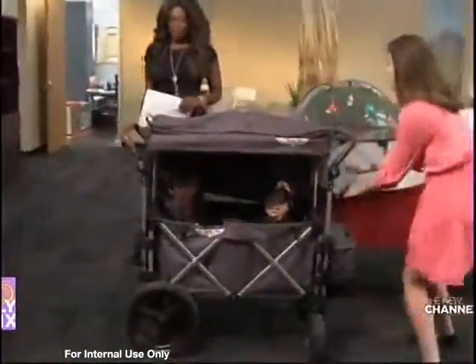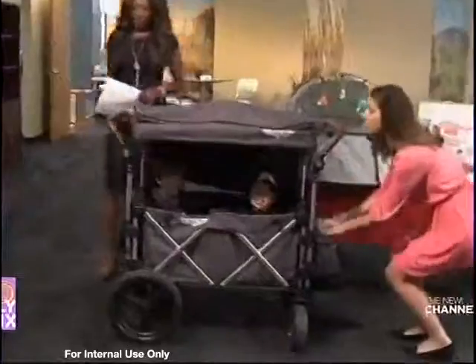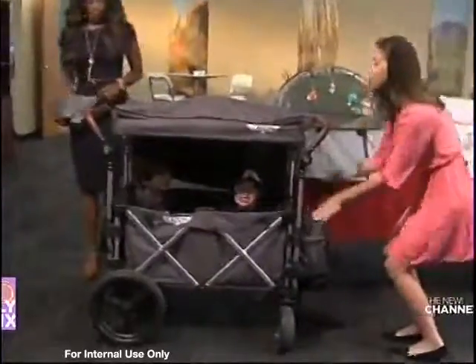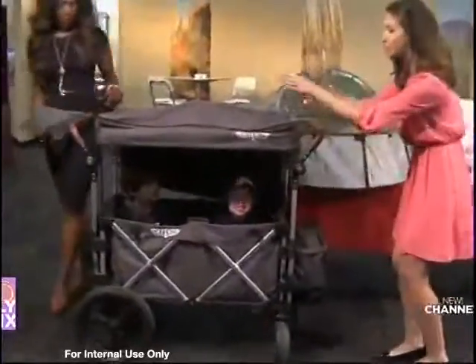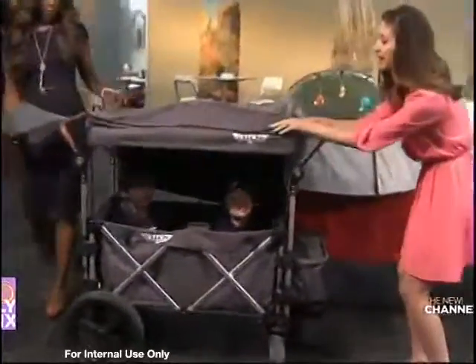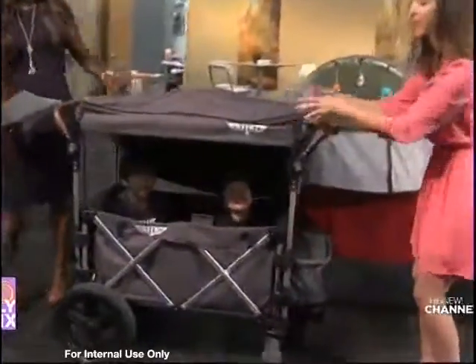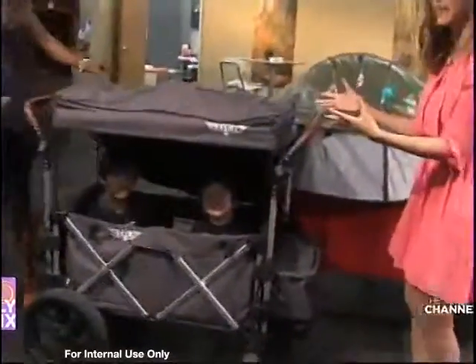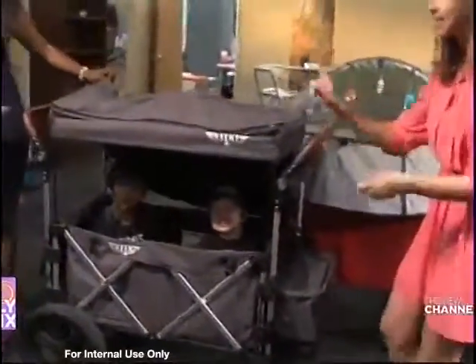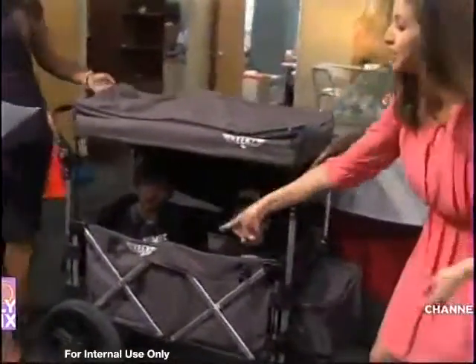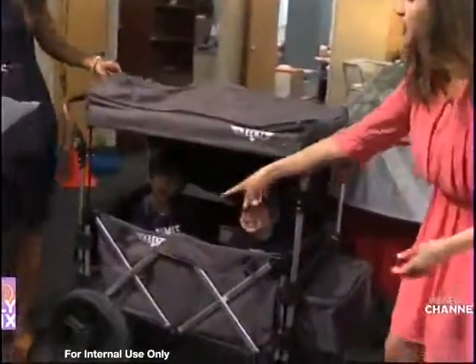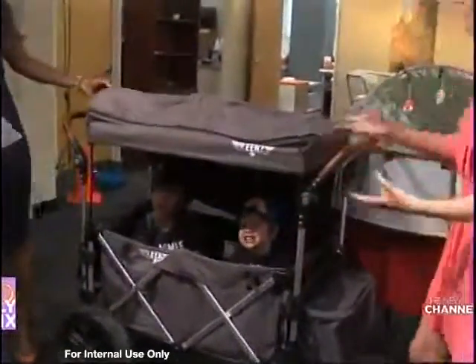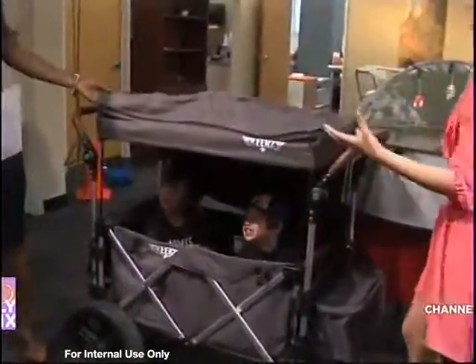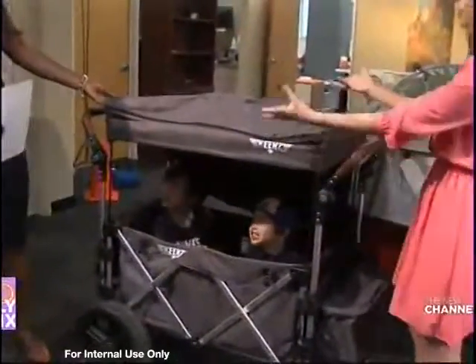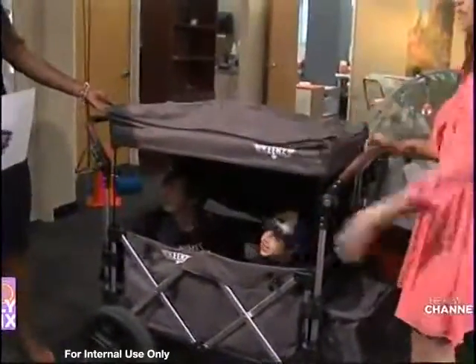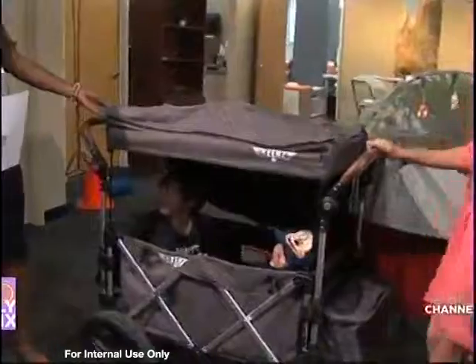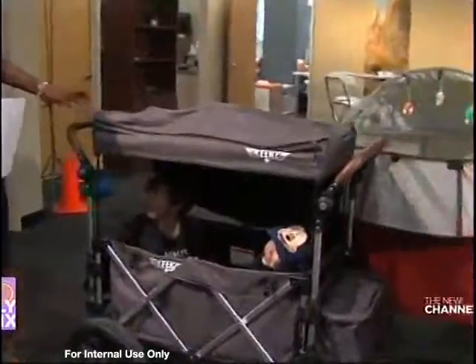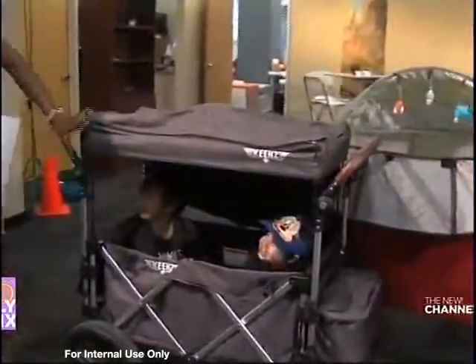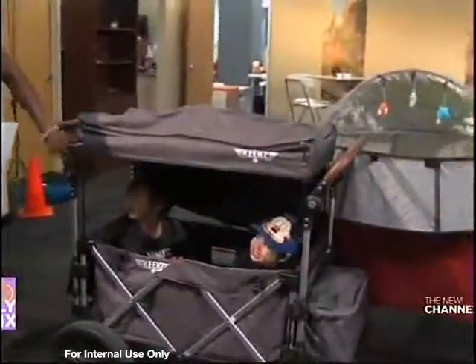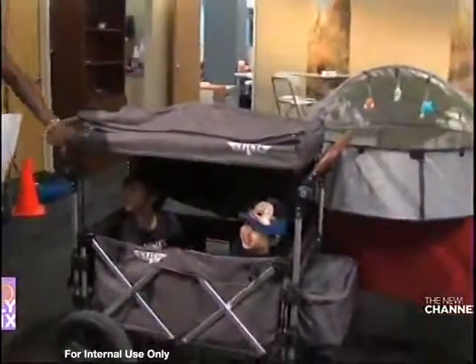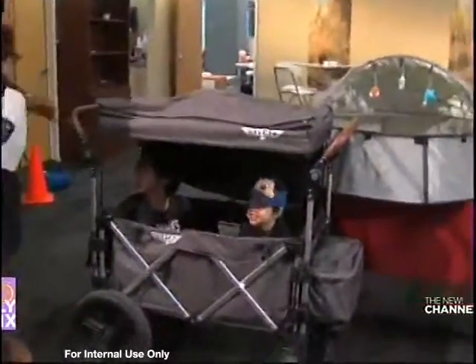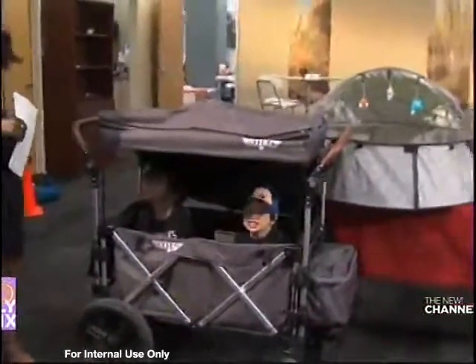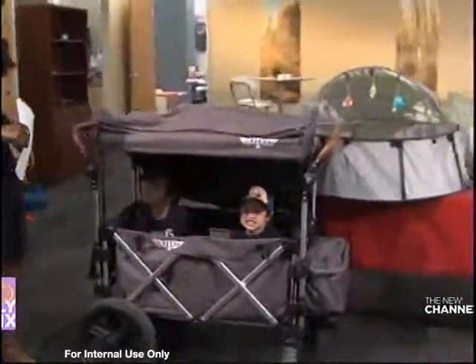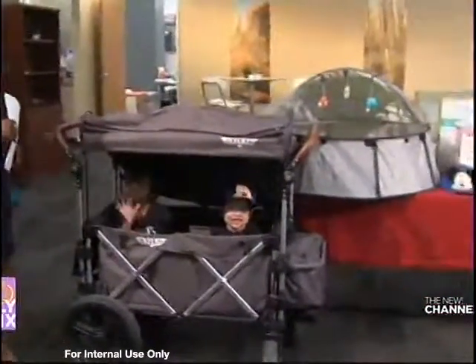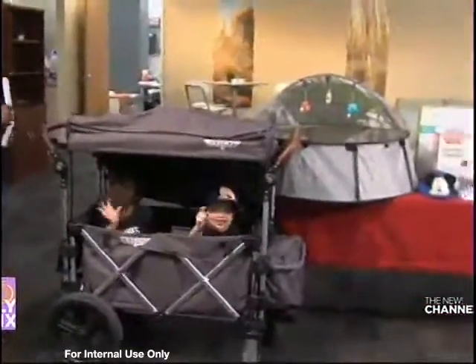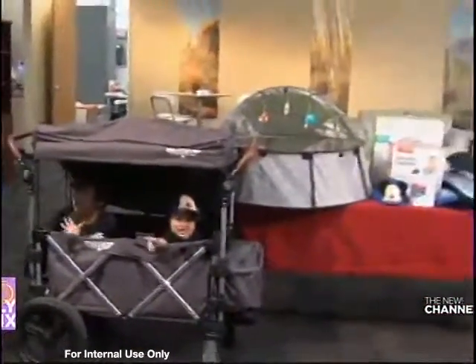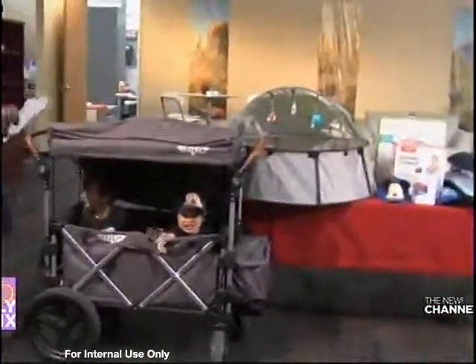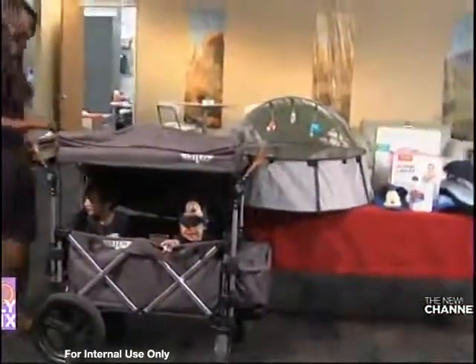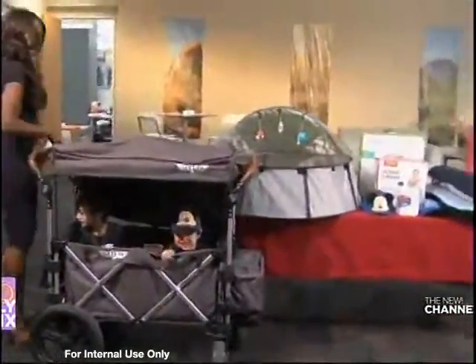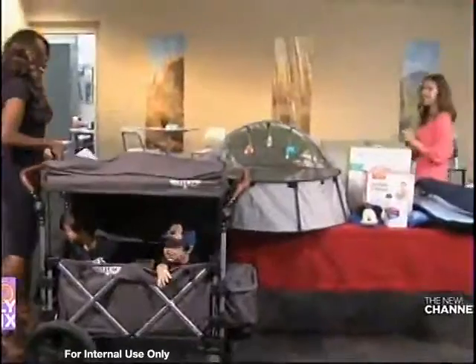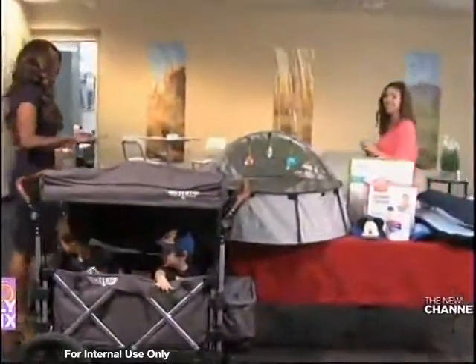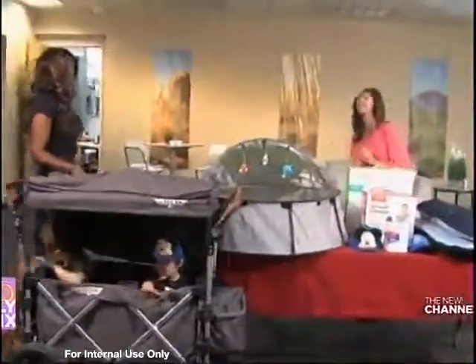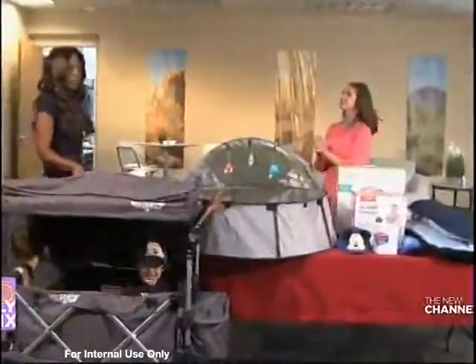It comes with a cooler. It comes with a canopy. It's fantastic. It has beach wheels for the beach. It folds to be condensed and it's great for the car ride. They're ready for Disneyland again. This is a parent's dream.